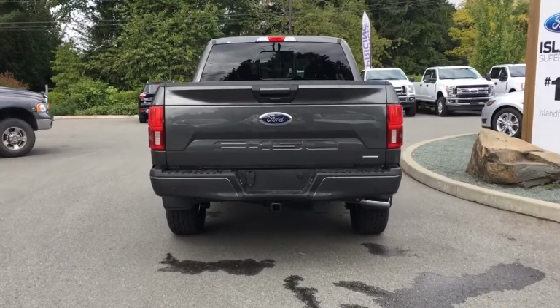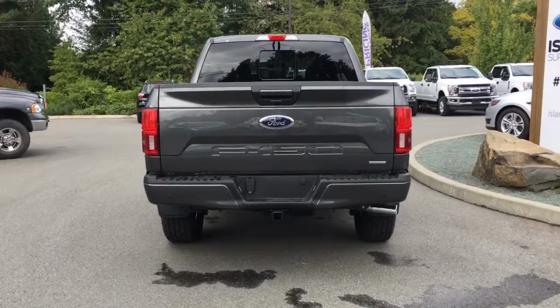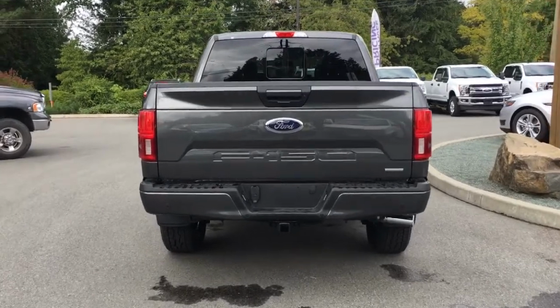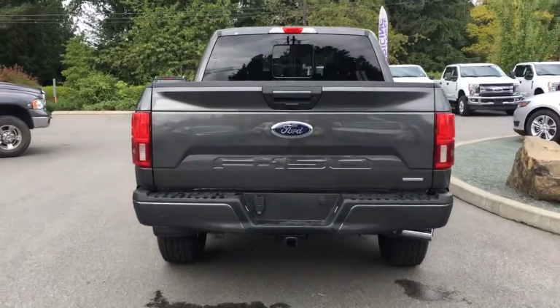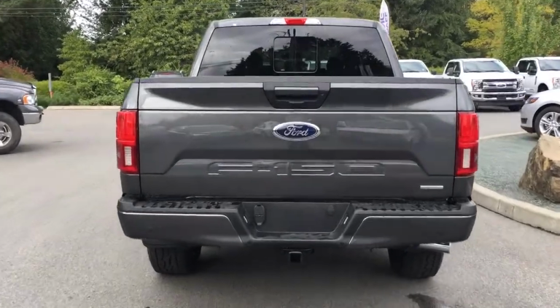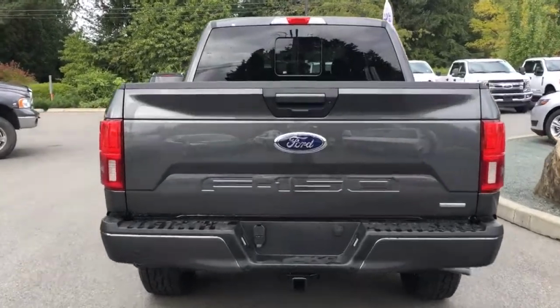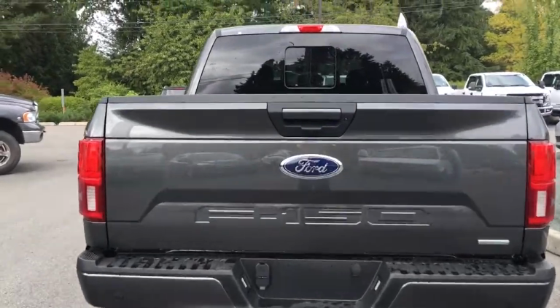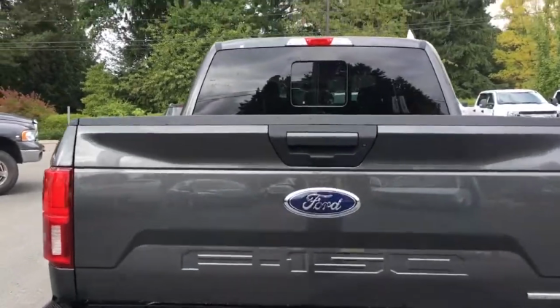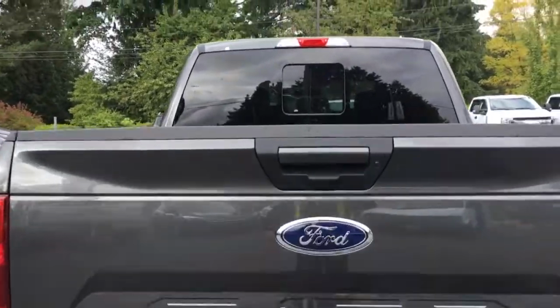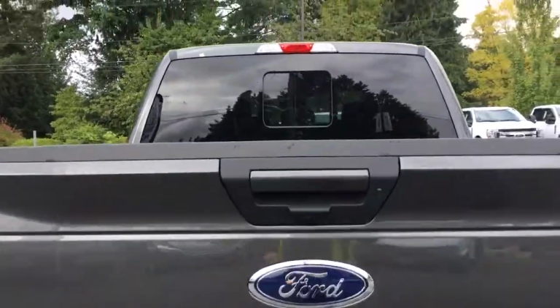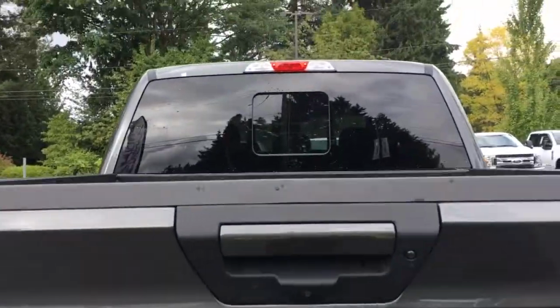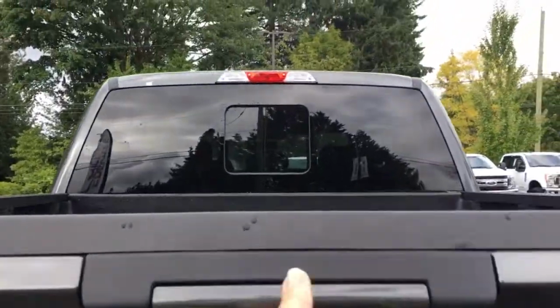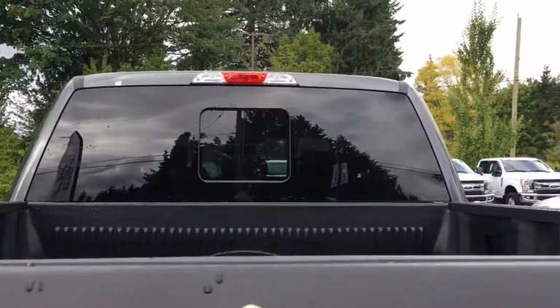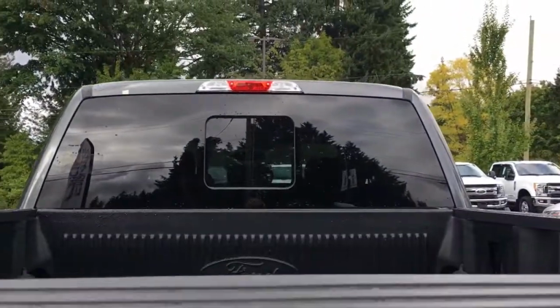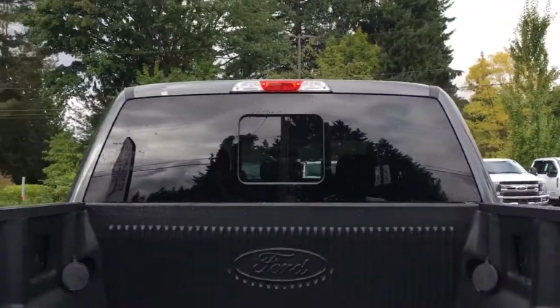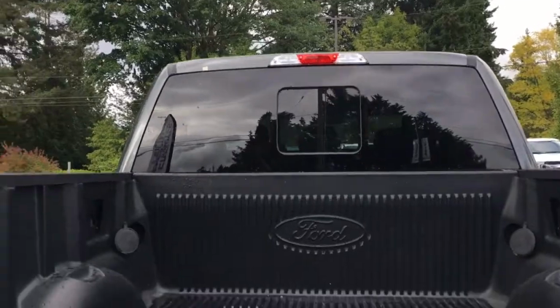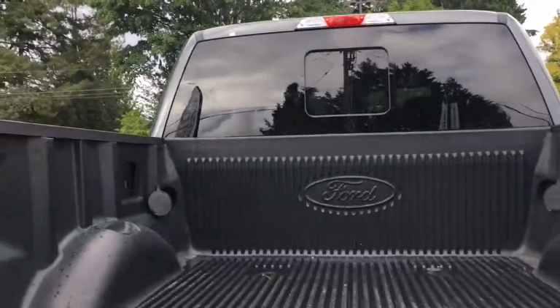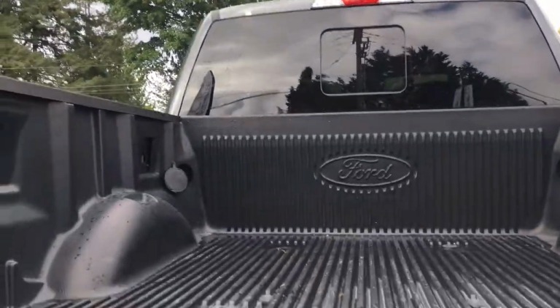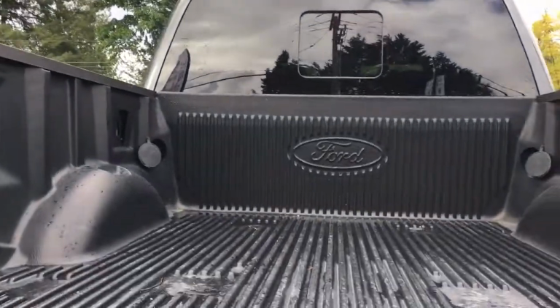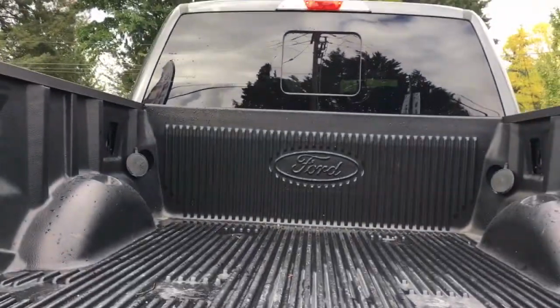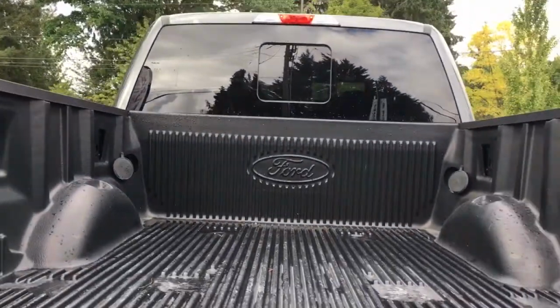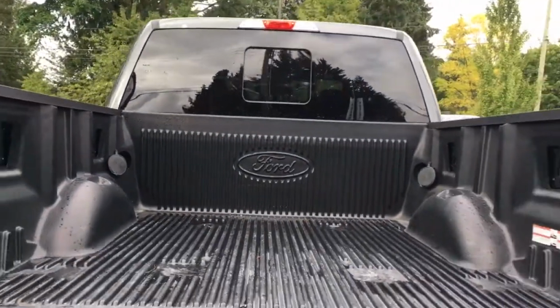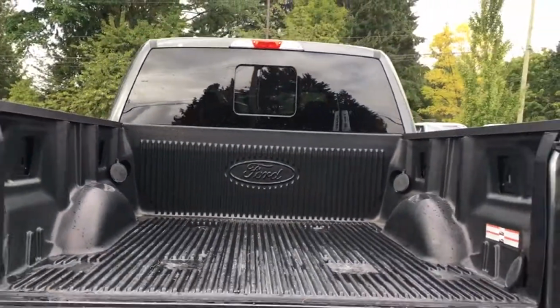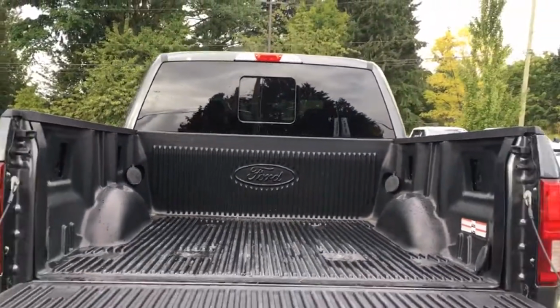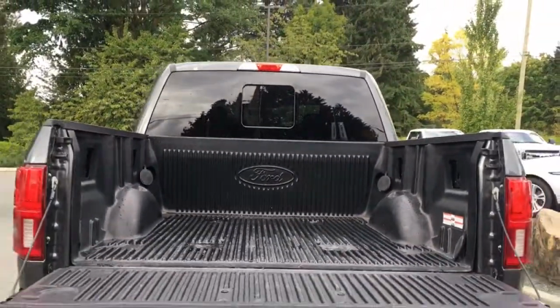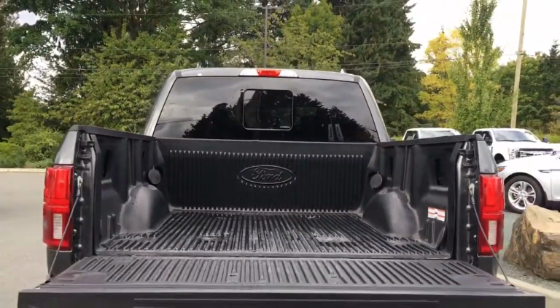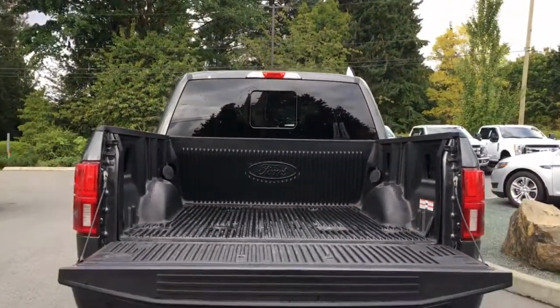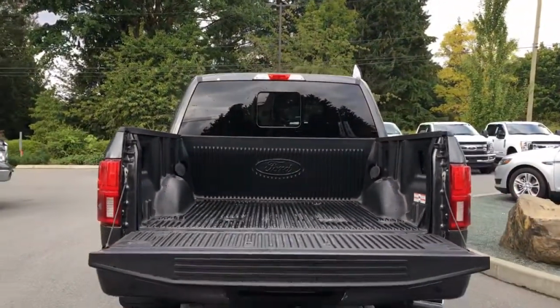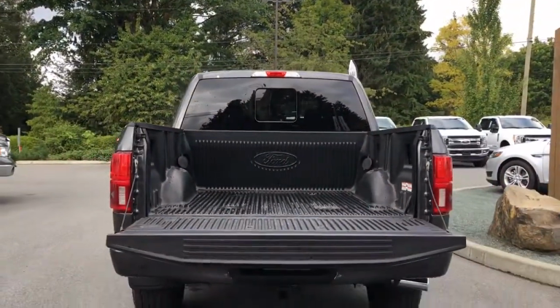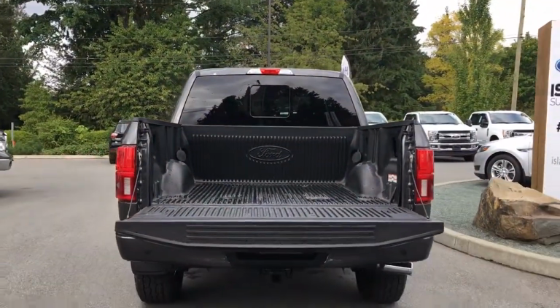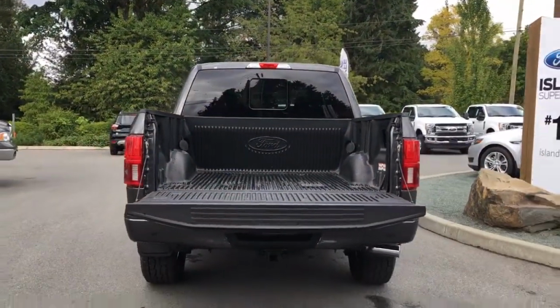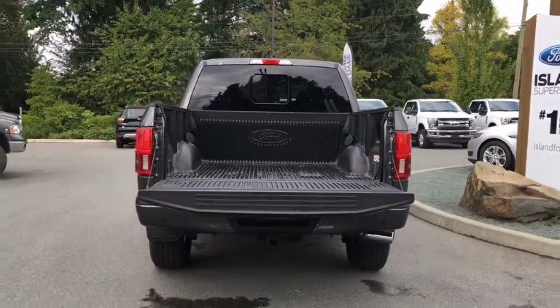When we open up that tailgate, you'll notice inside it's nicely lined. There are tie-downs in all four corners as well as box link. On your key fob, you have remote start.